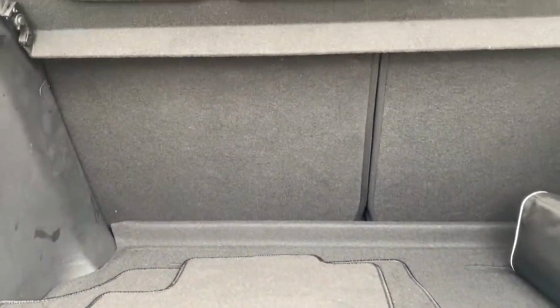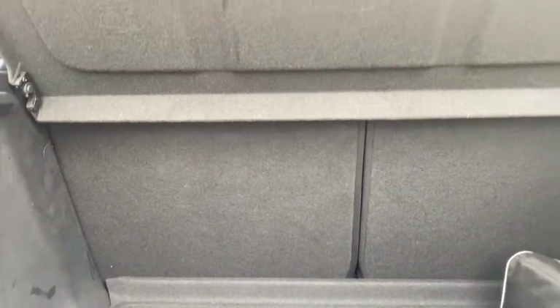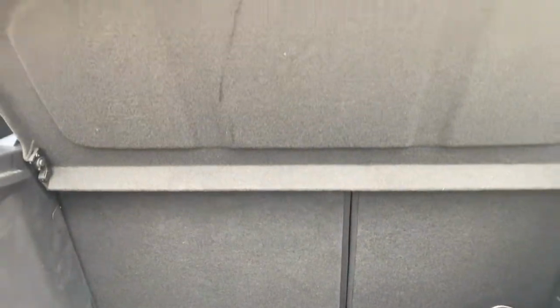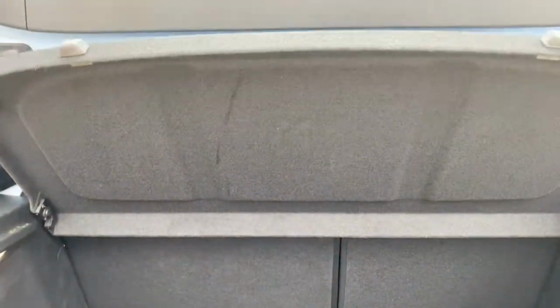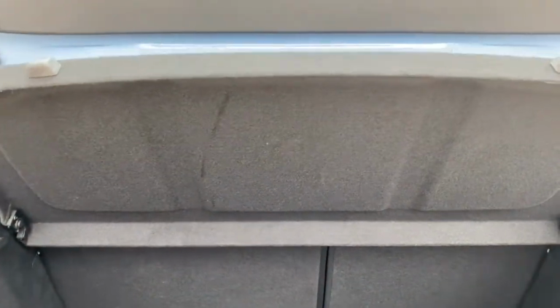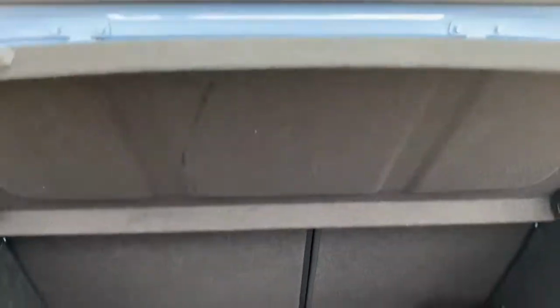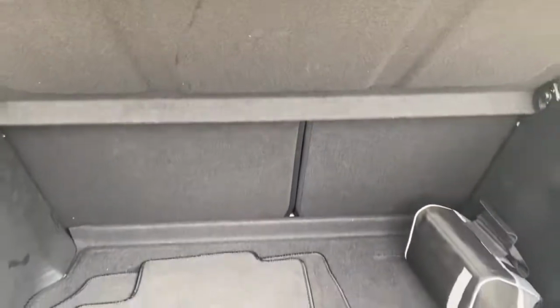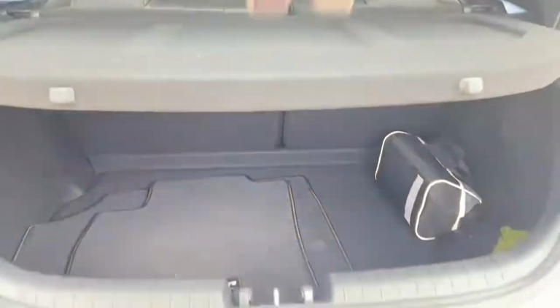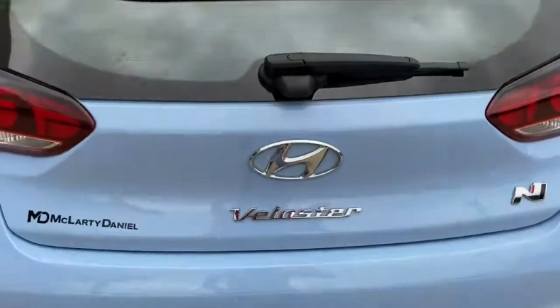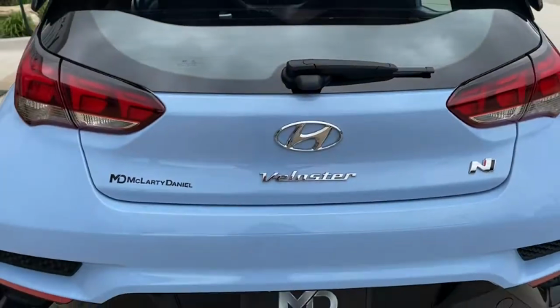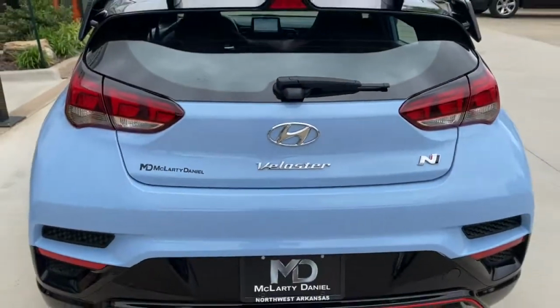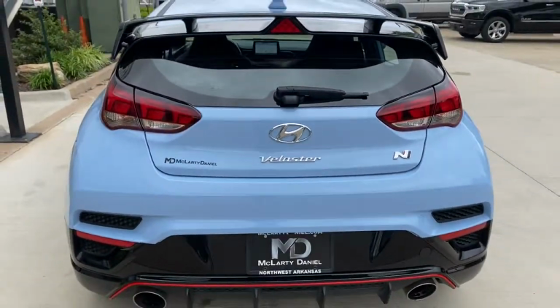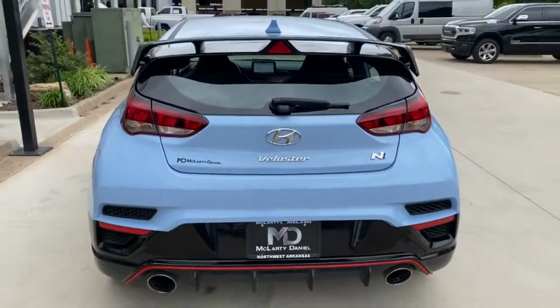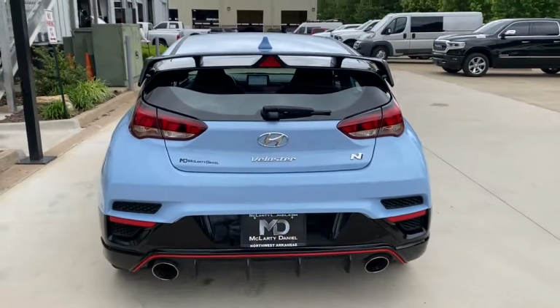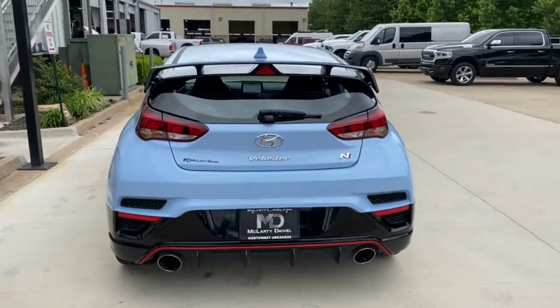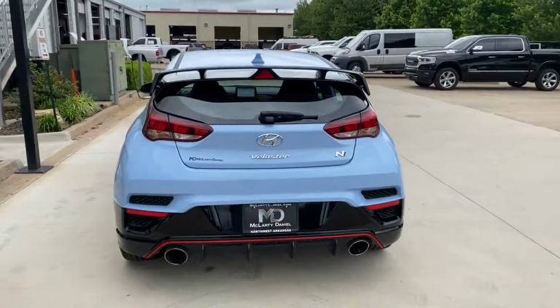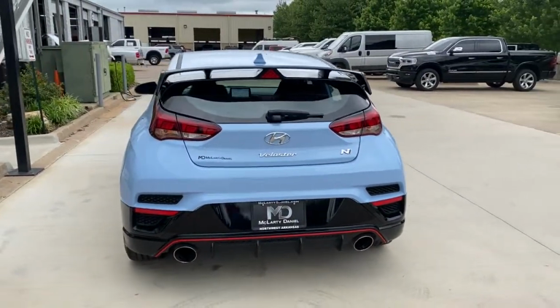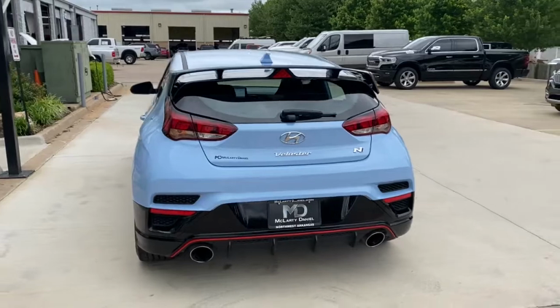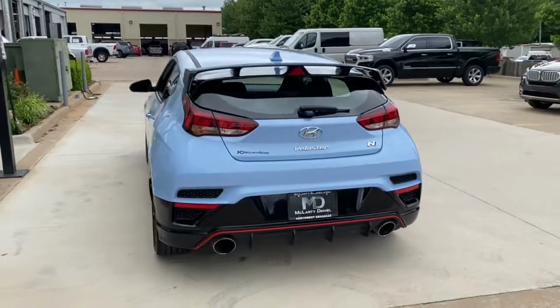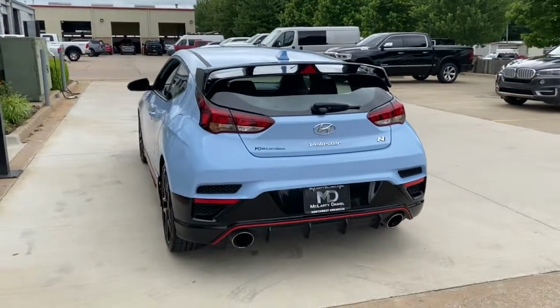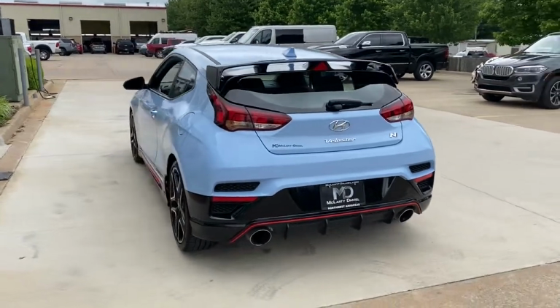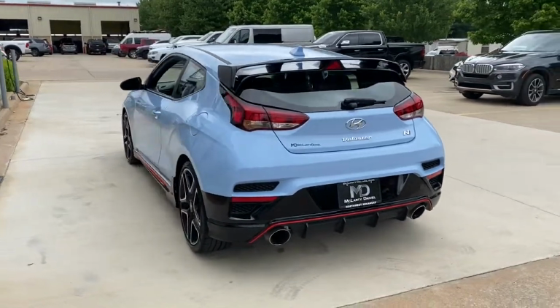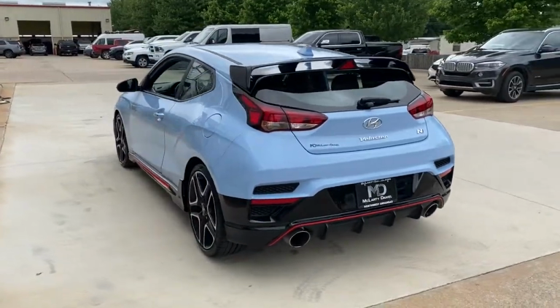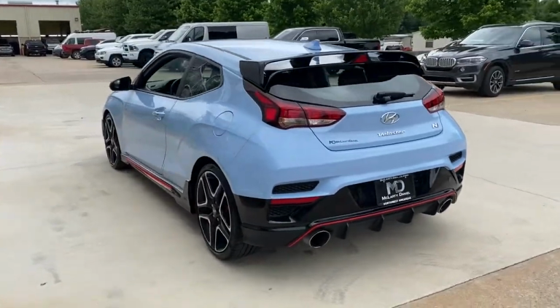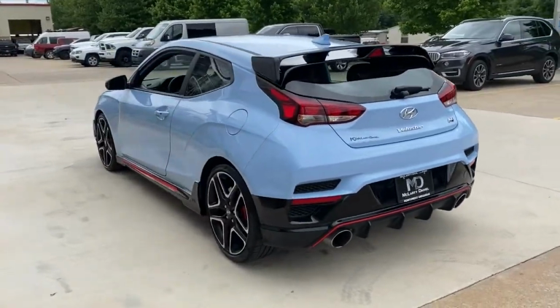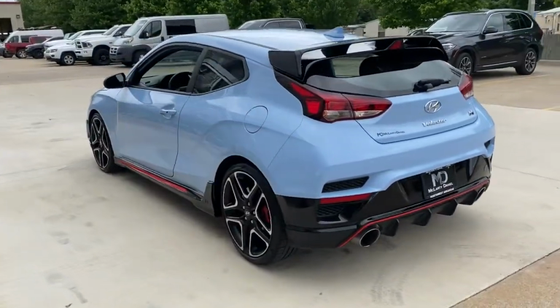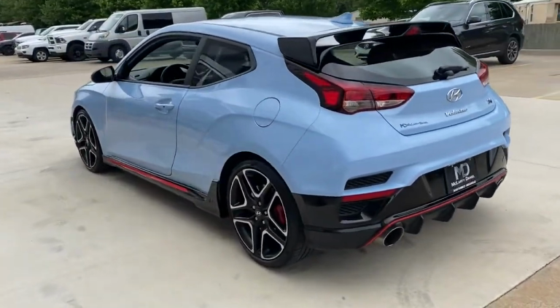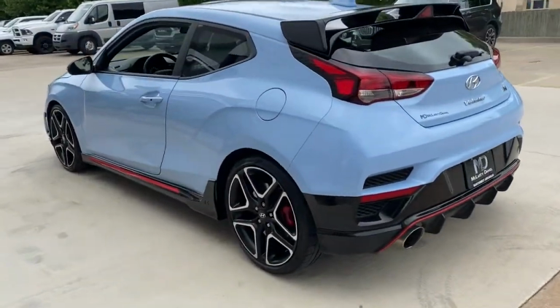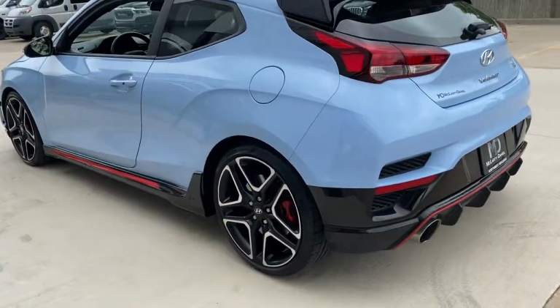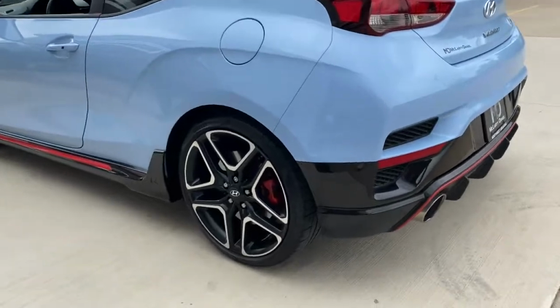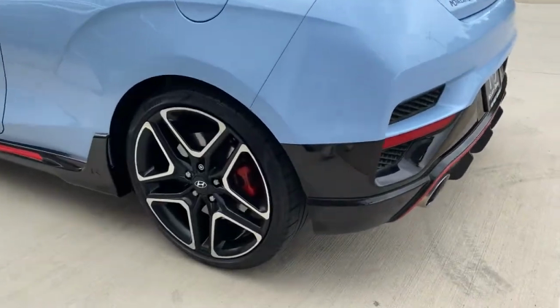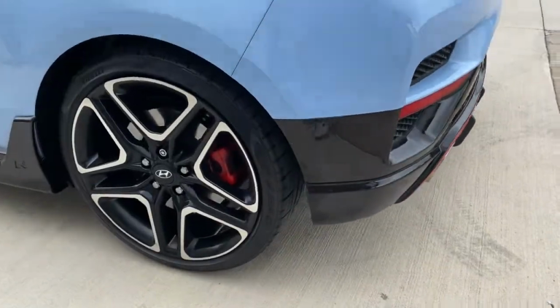Navigation system, keyless entry, electronic stability control, Bluetooth, intermittent wipers, tire pressure monitoring system, trip computer, power windows, bucket seats, four-wheel disc brakes.